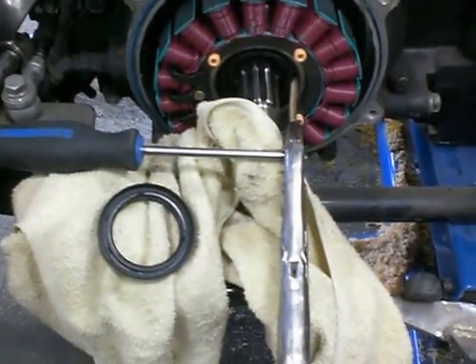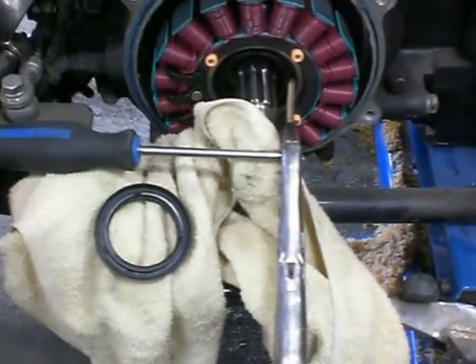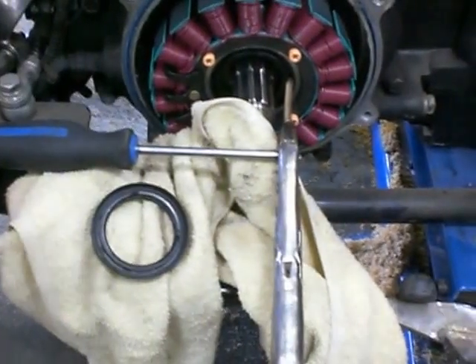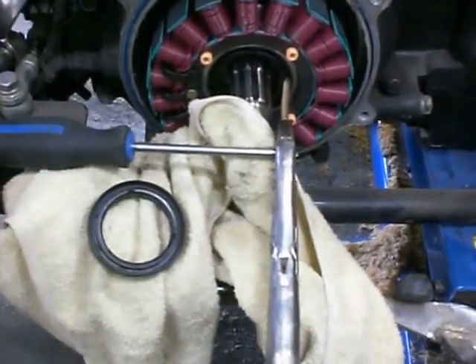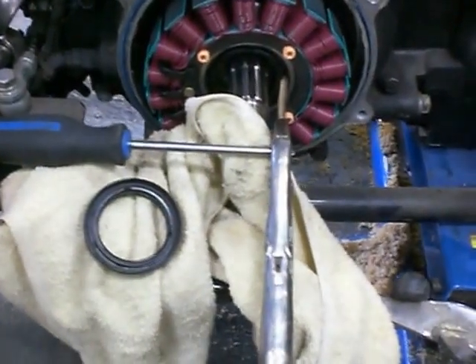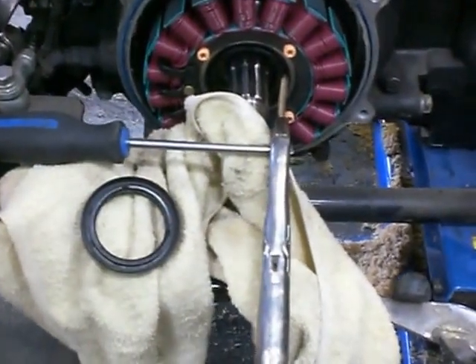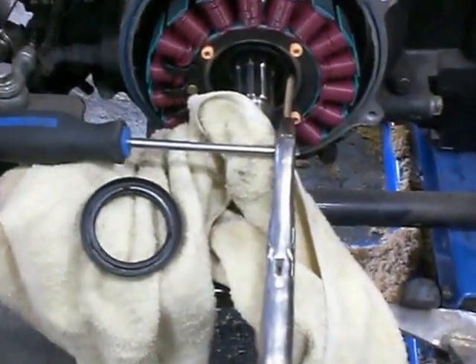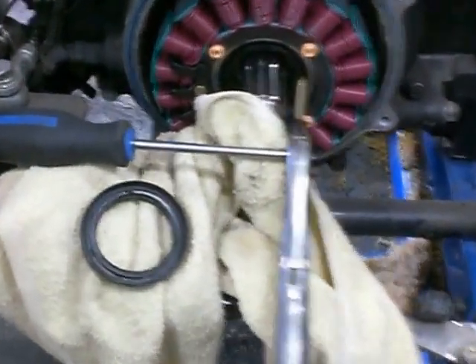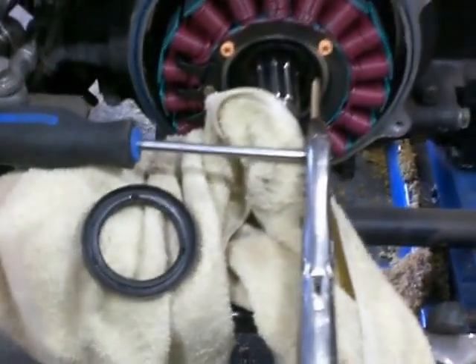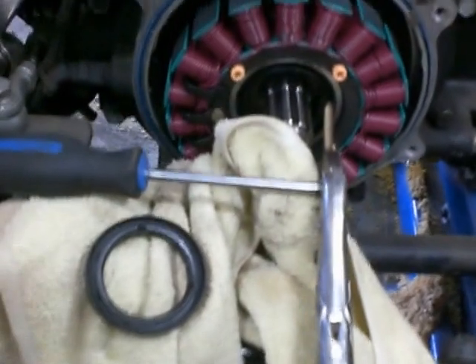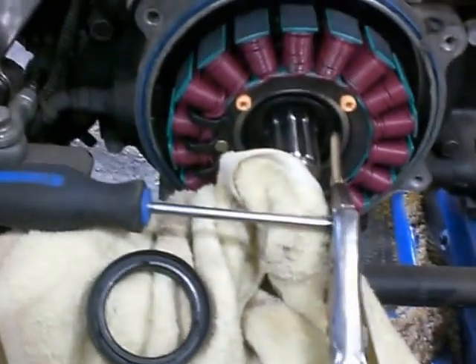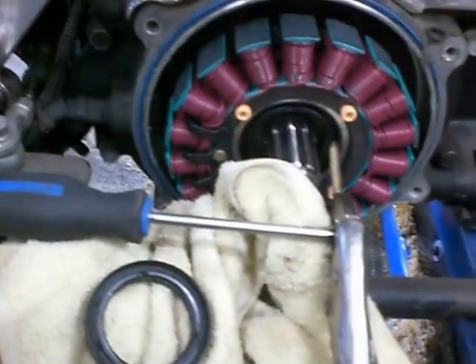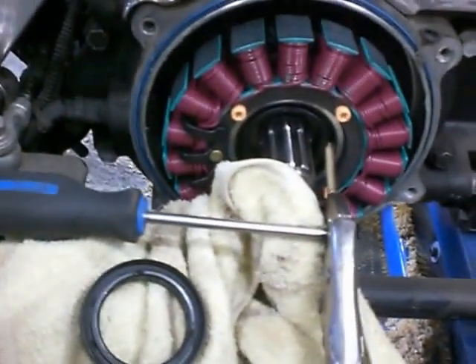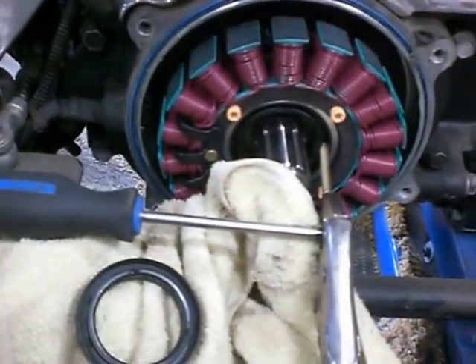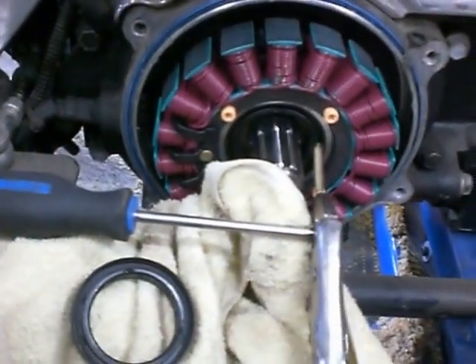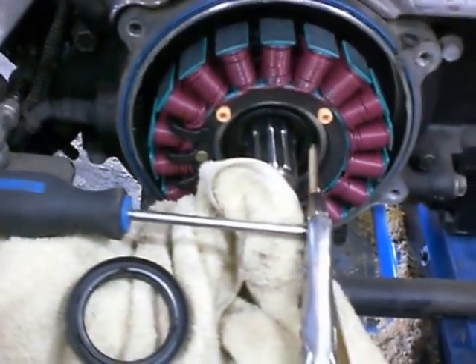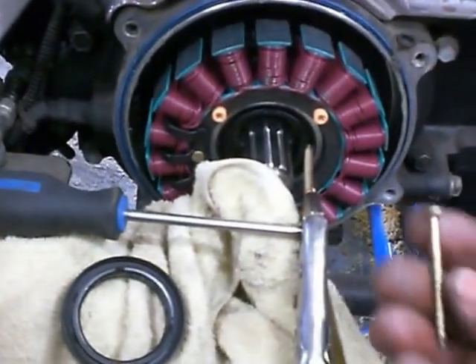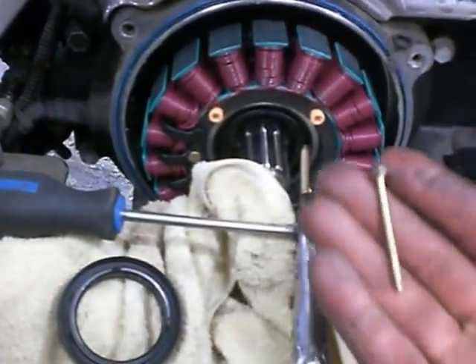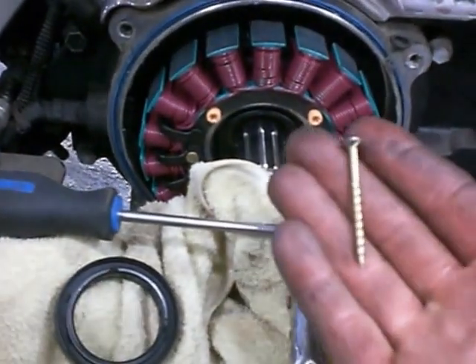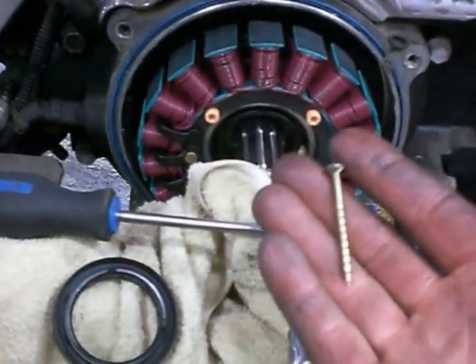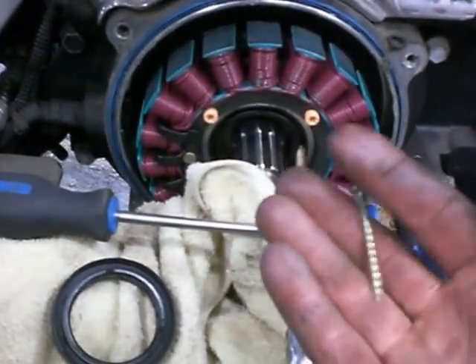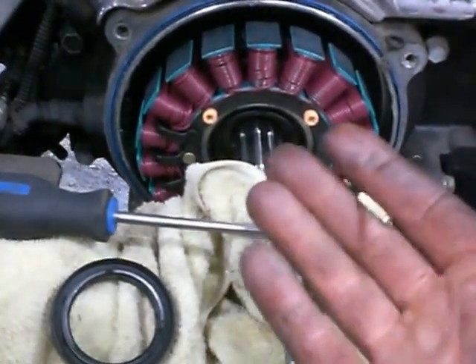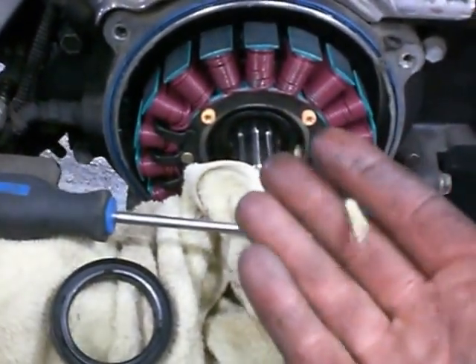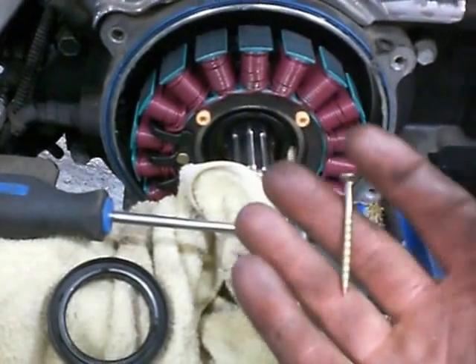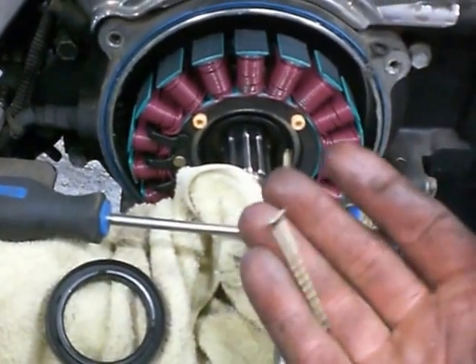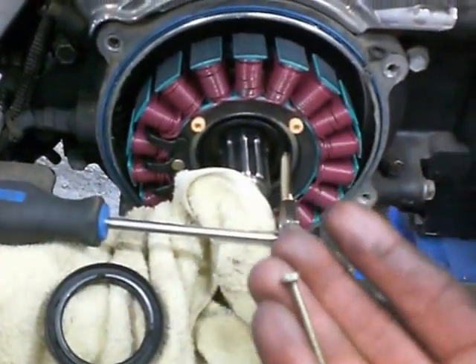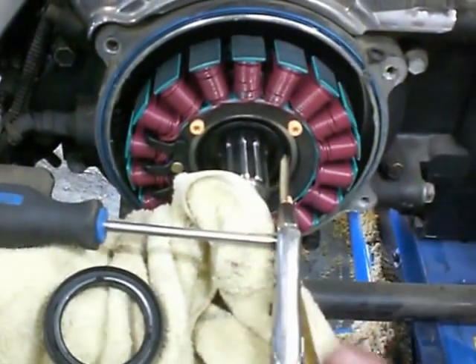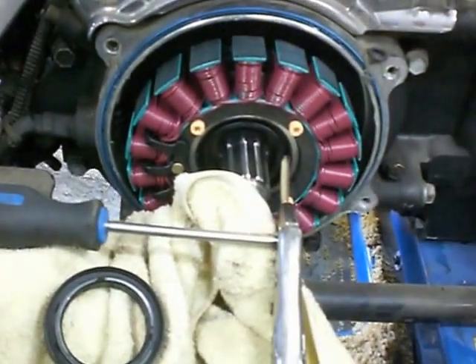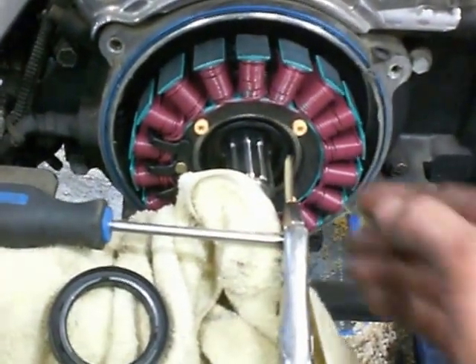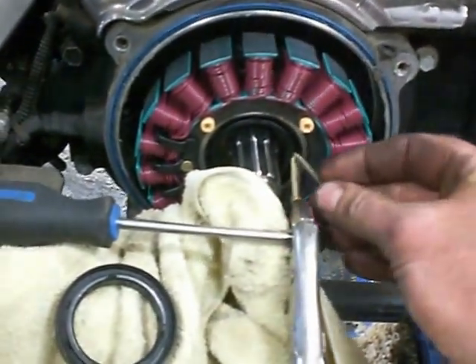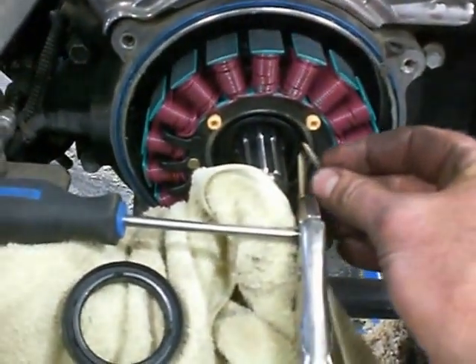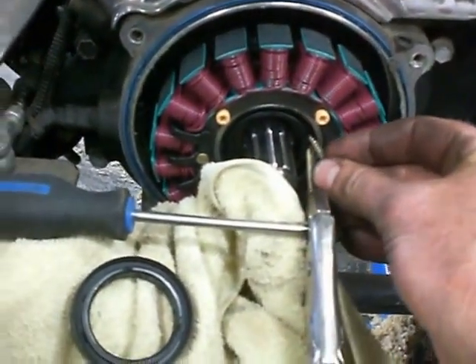I was asked how I remove seals from Harleys. This is the way I do it: I take a screw — I use deck screws, not drywall screws, they're too brittle — and I screw them into the seal.